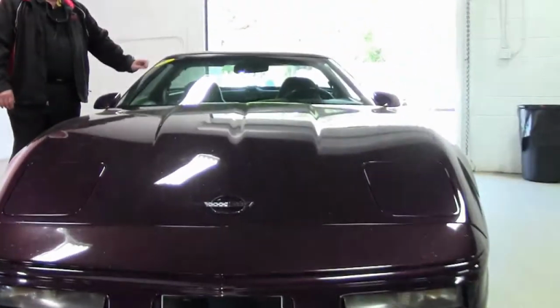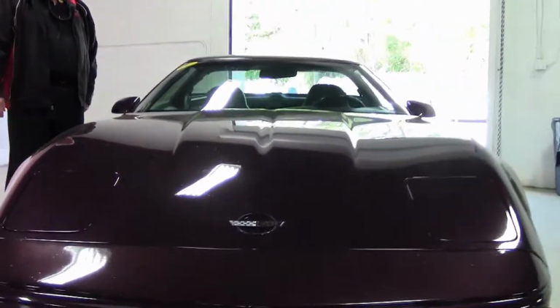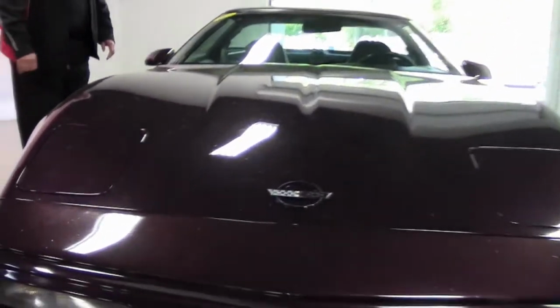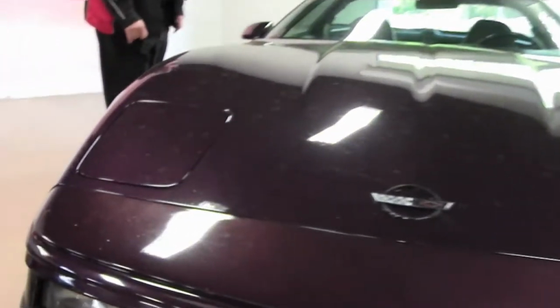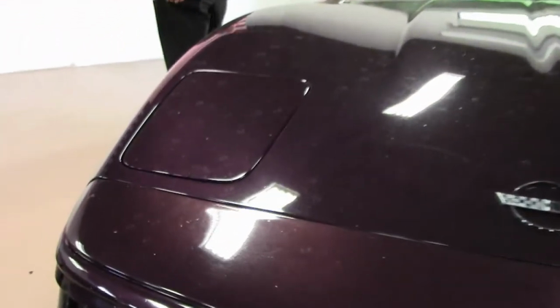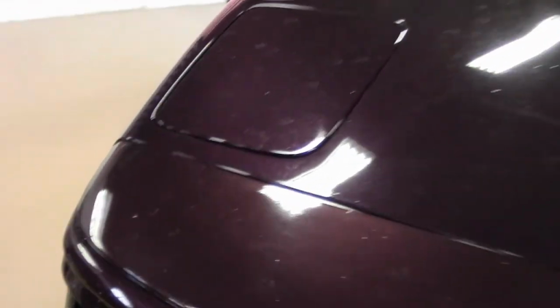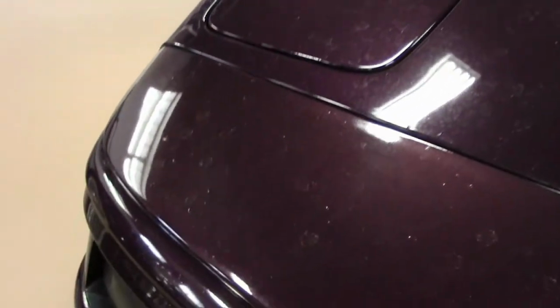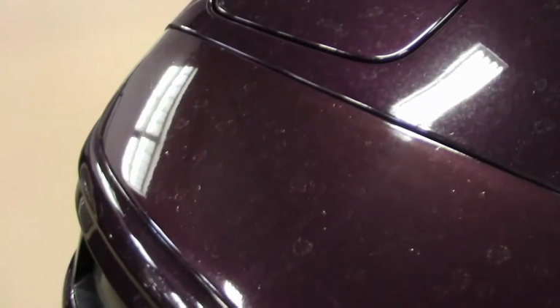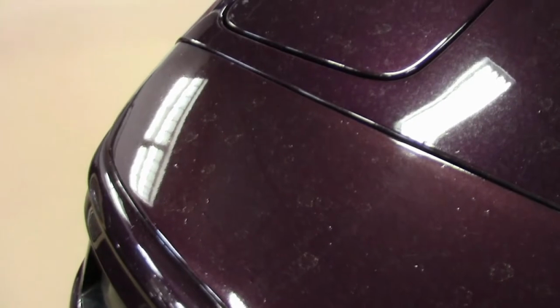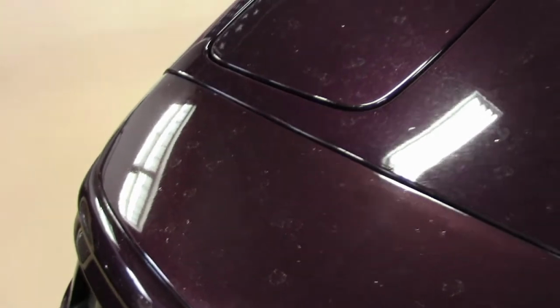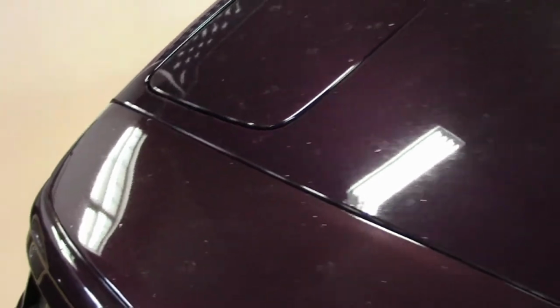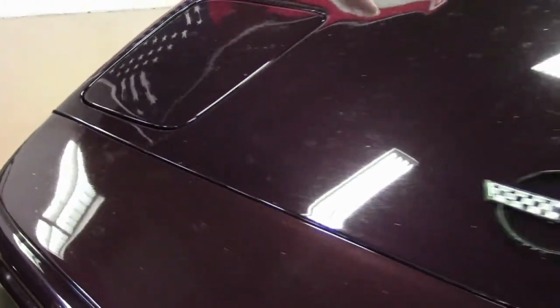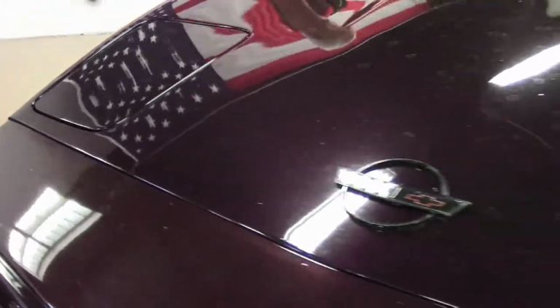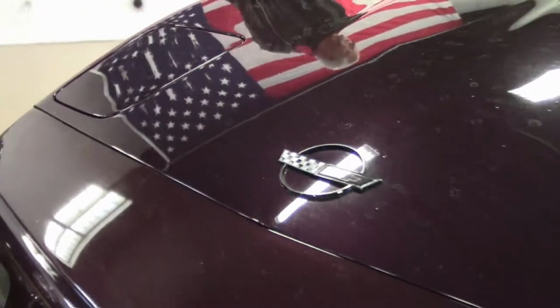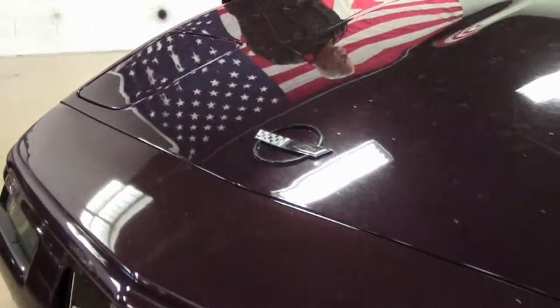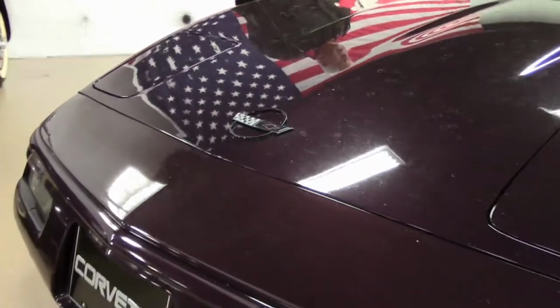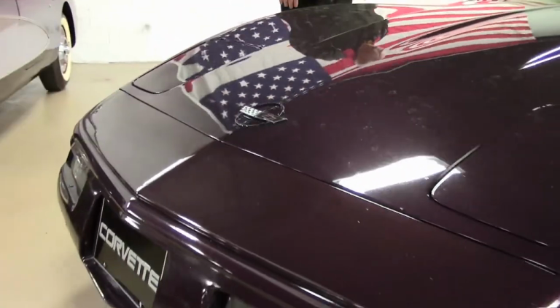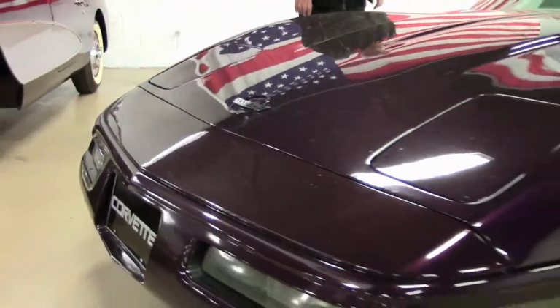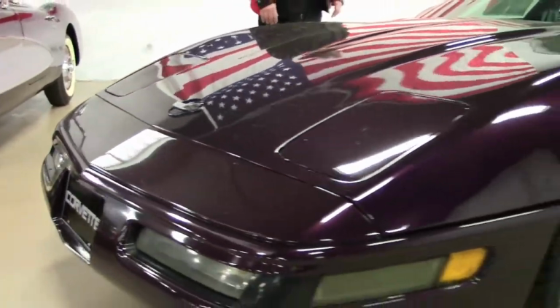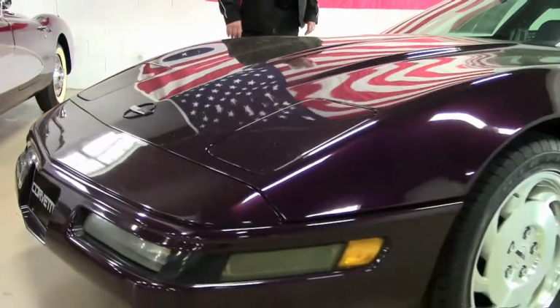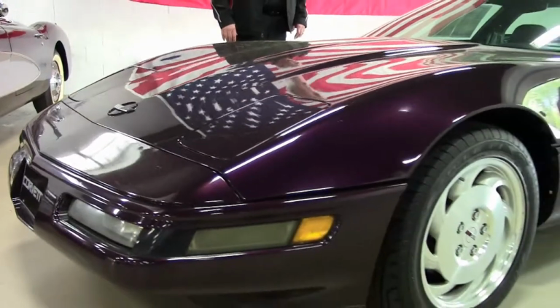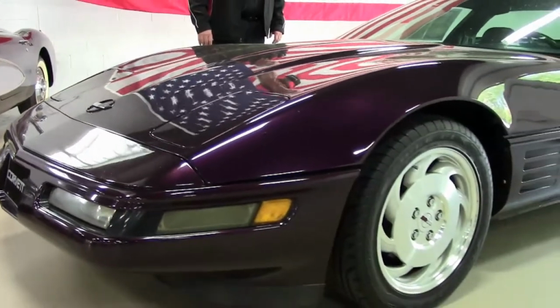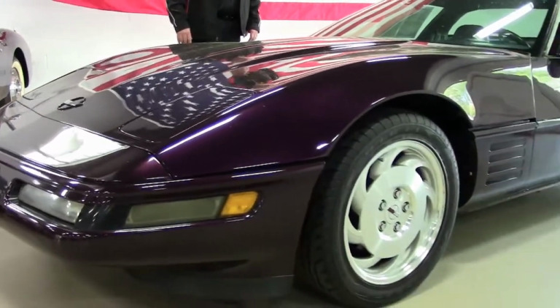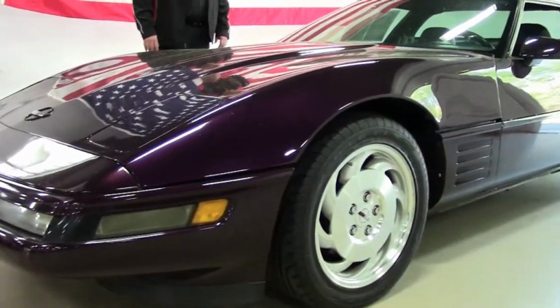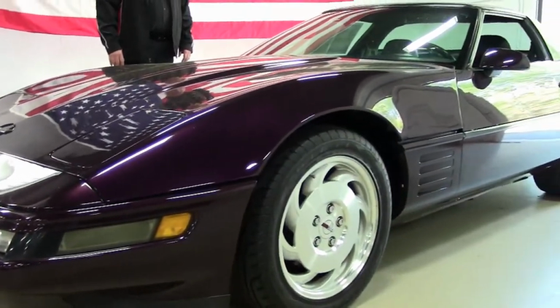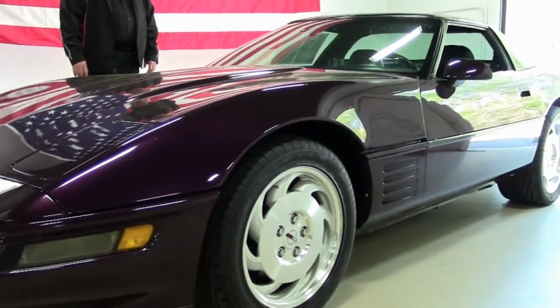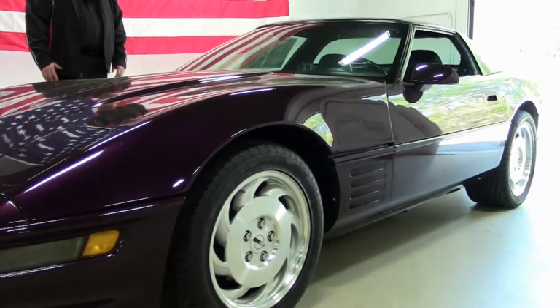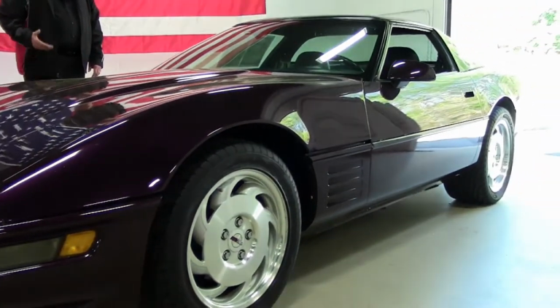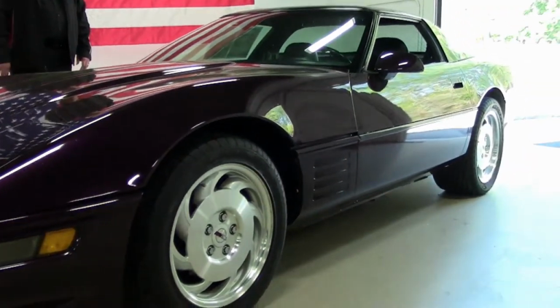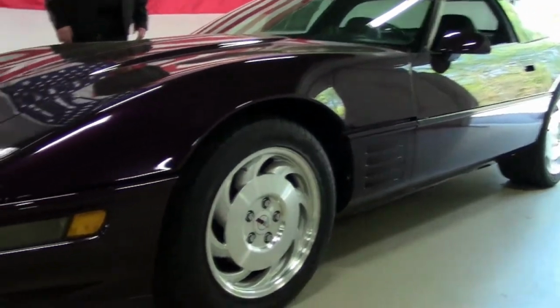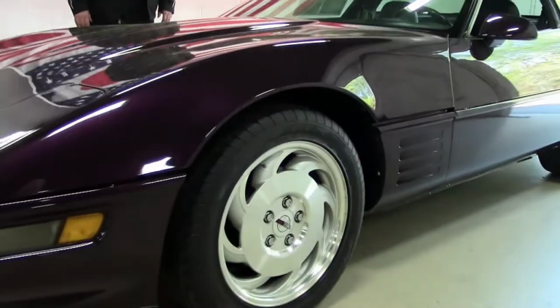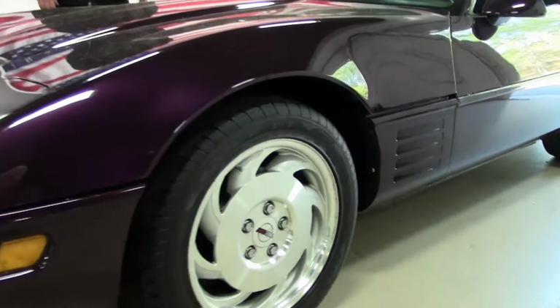We have electronic climate control, dual power seats, and the Bose Gold AM FM CD player. Weather stripping is in good condition, and it's got a little over 76,000 miles on it folks.